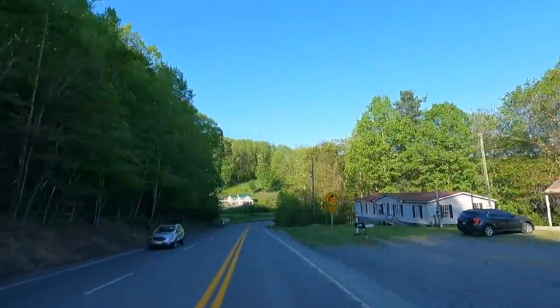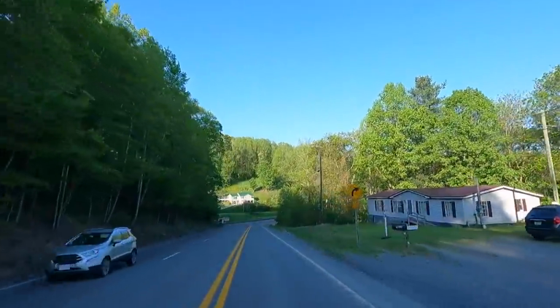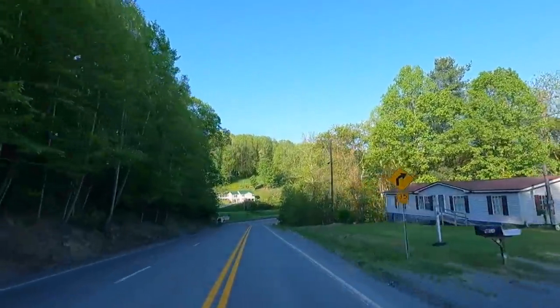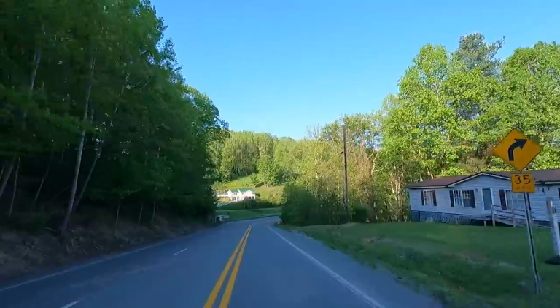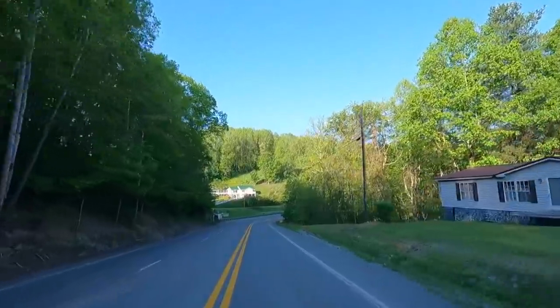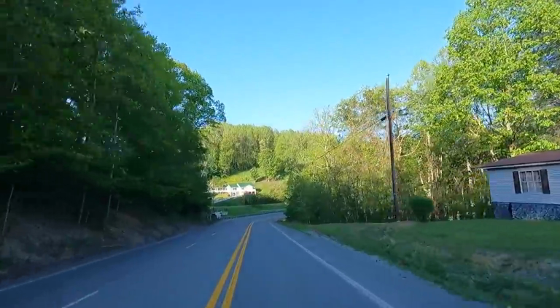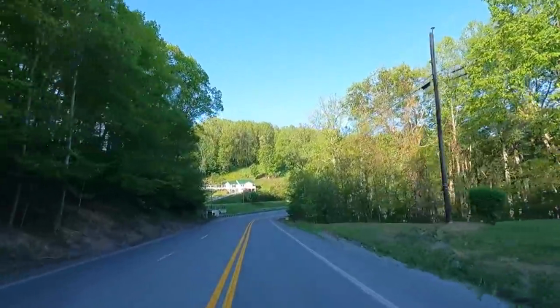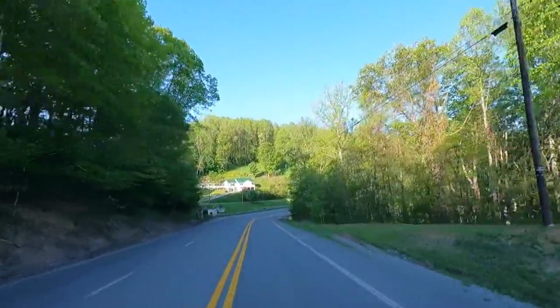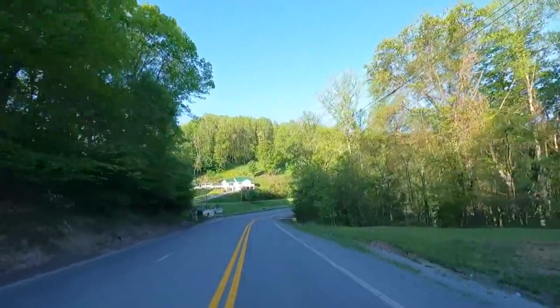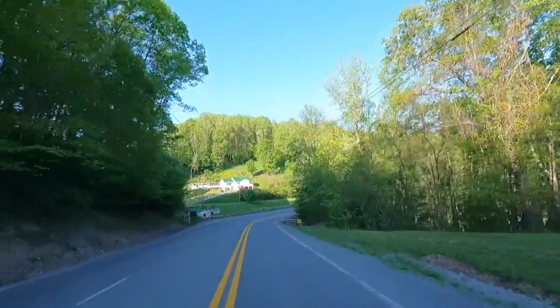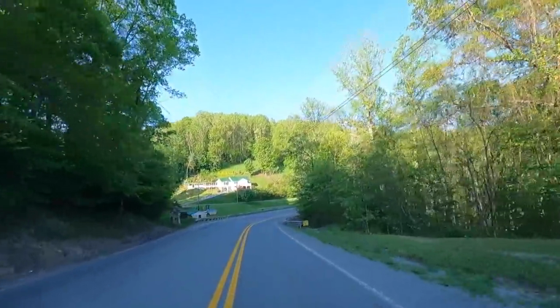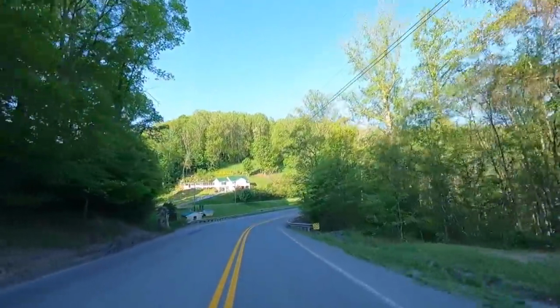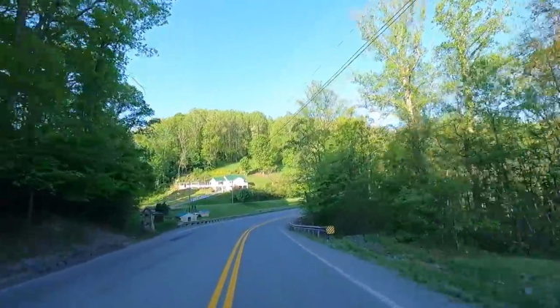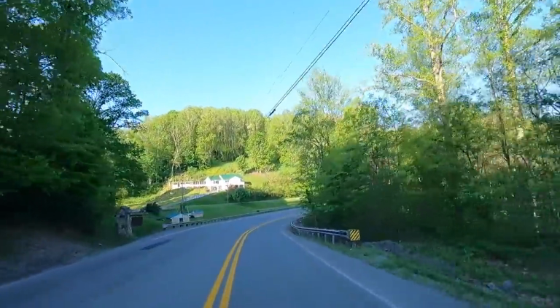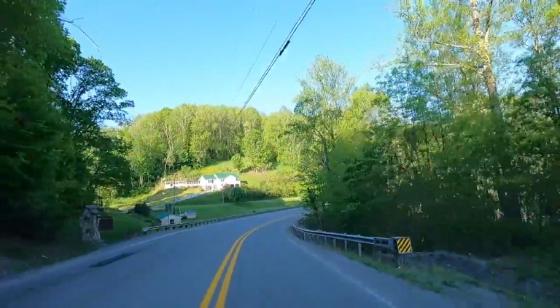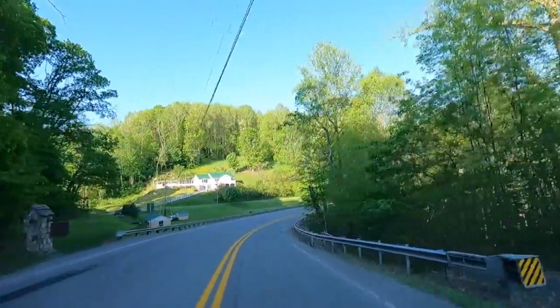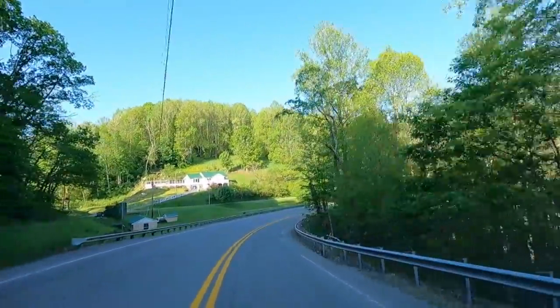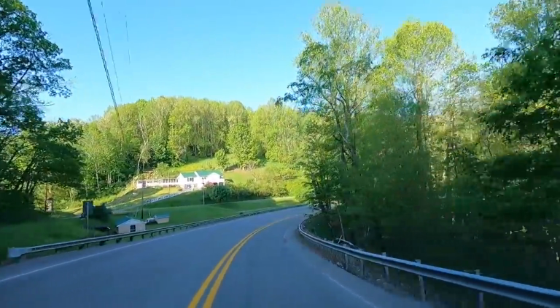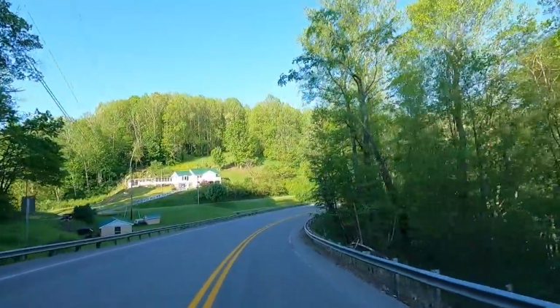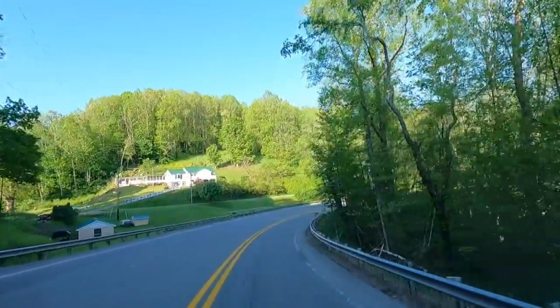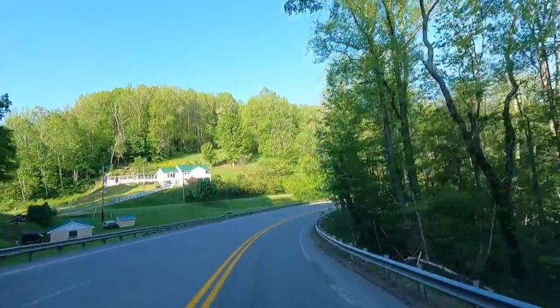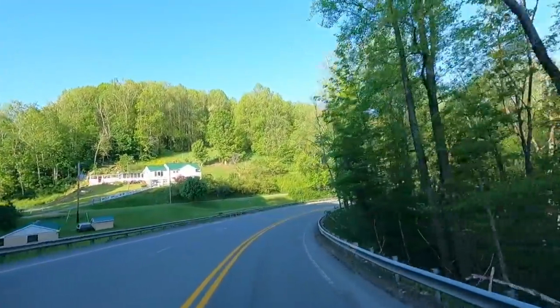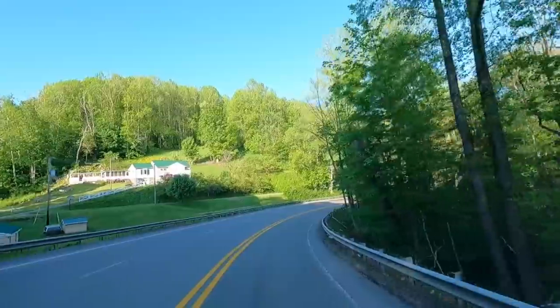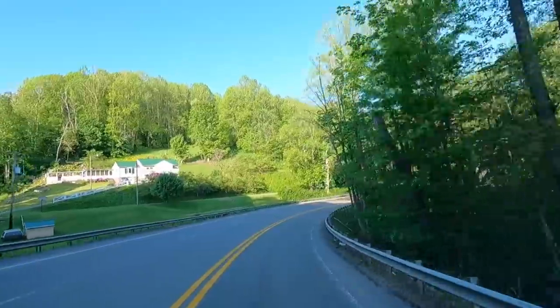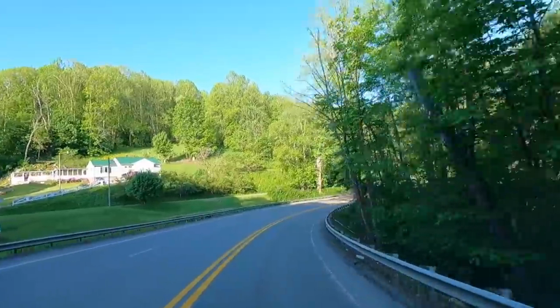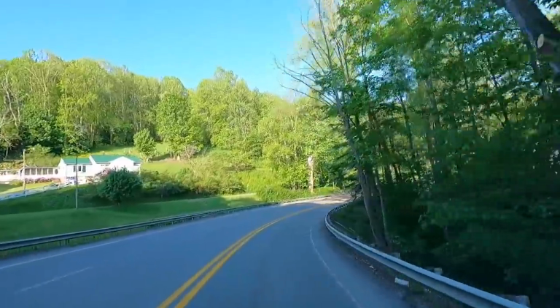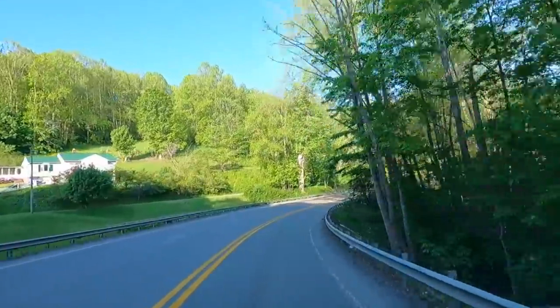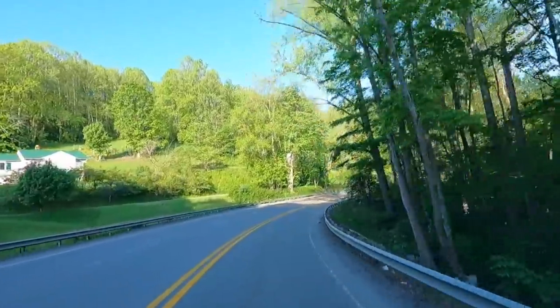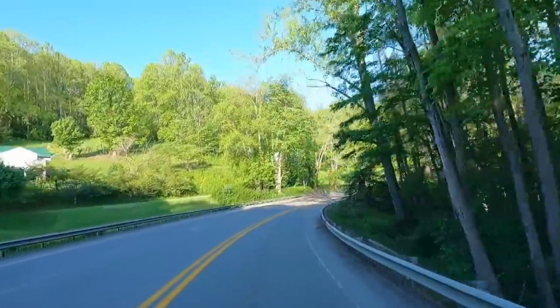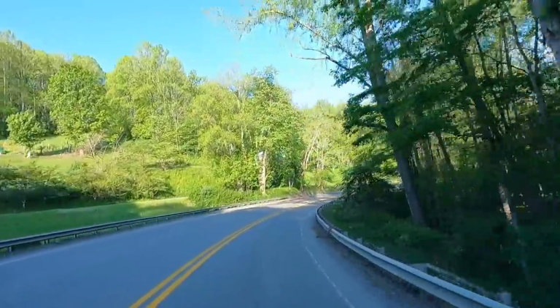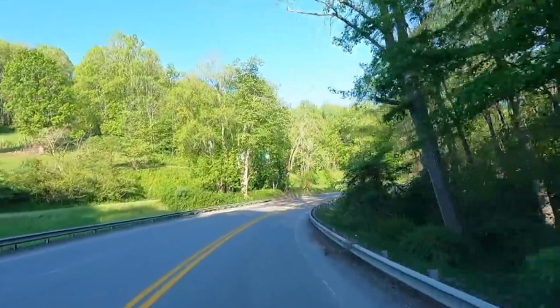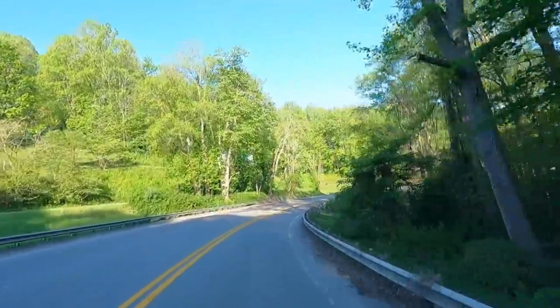It's already starting out pretty. Look at the house on the hill, green grass, trees. I know I keep saying it, but I'm from the desert.